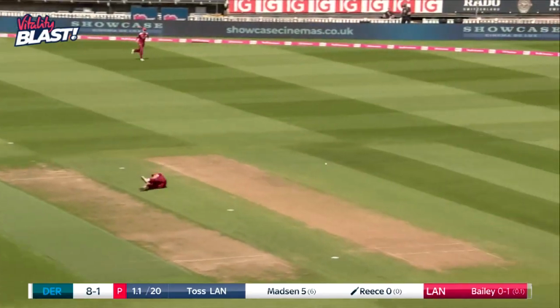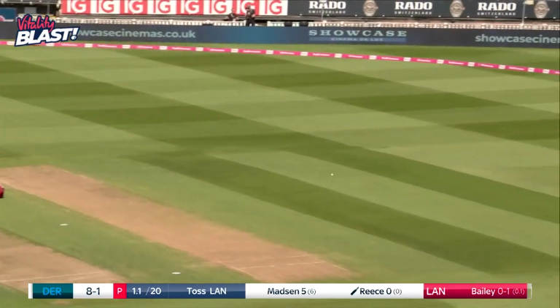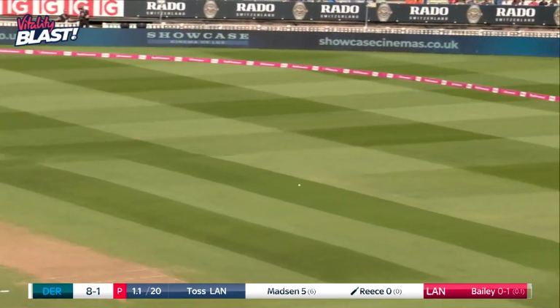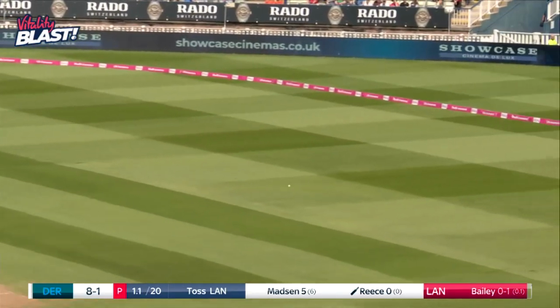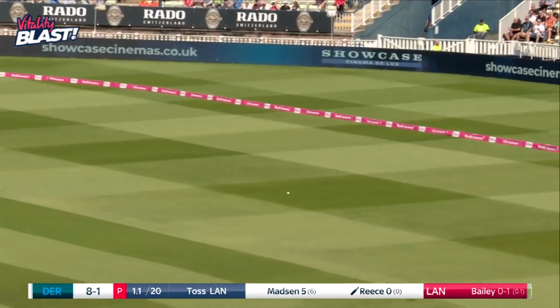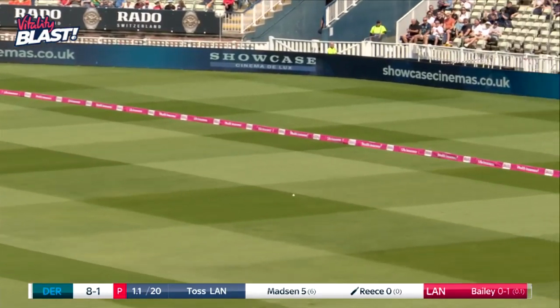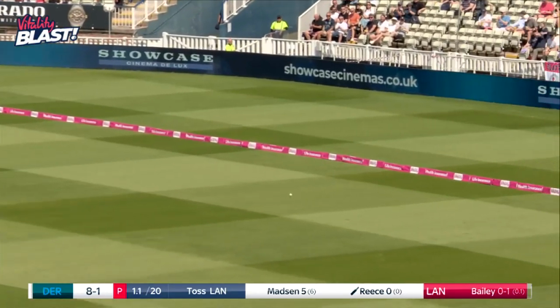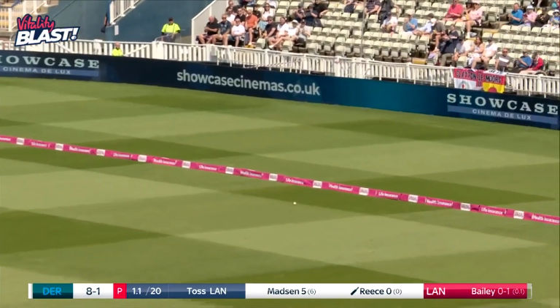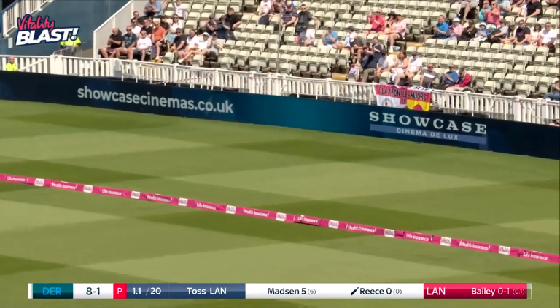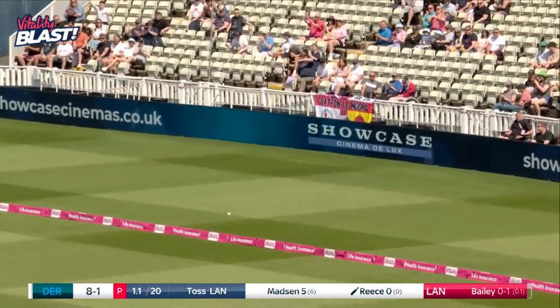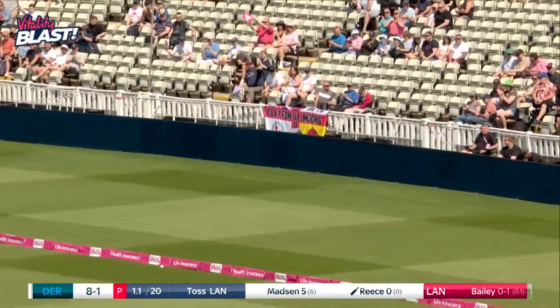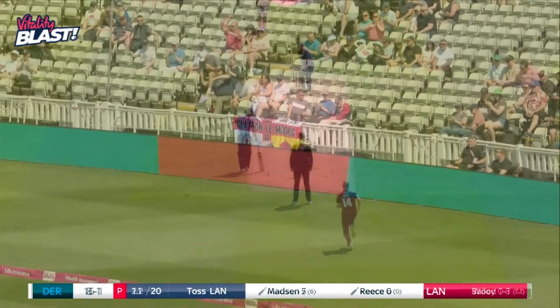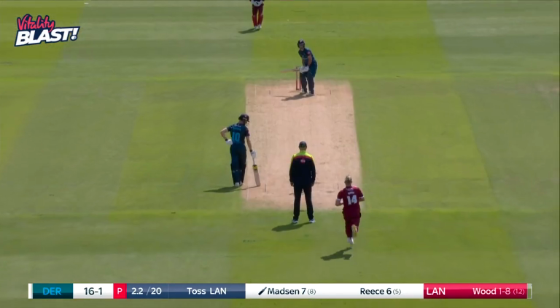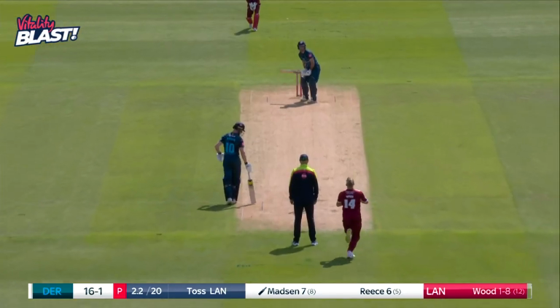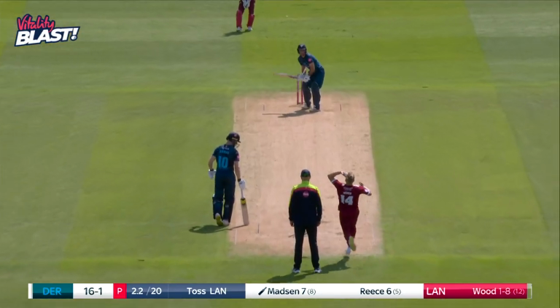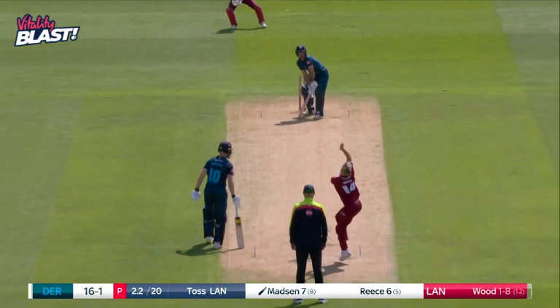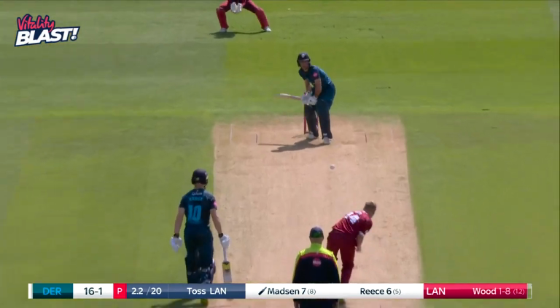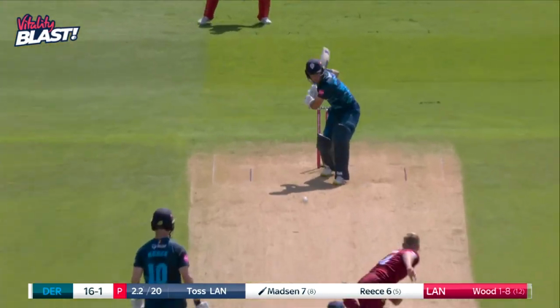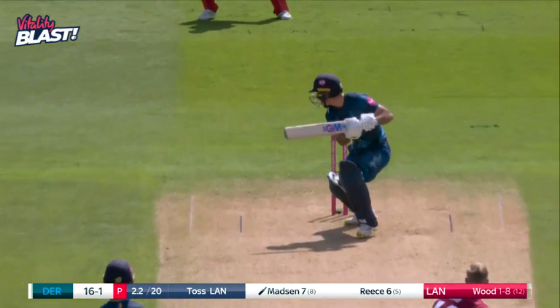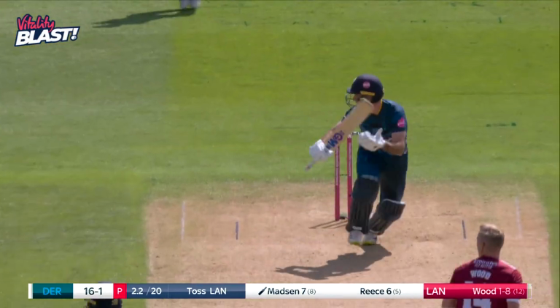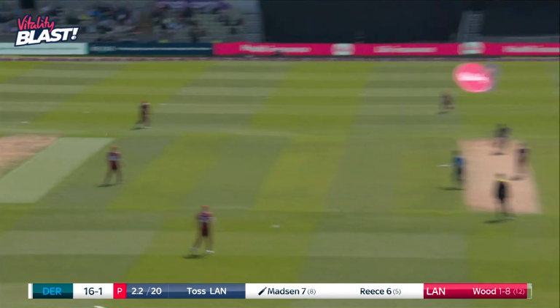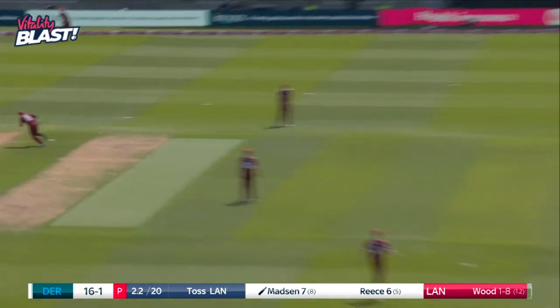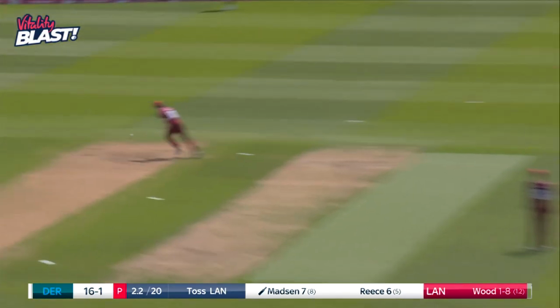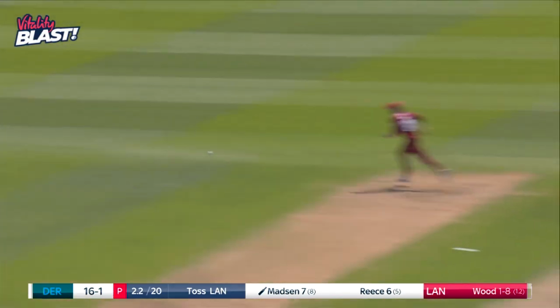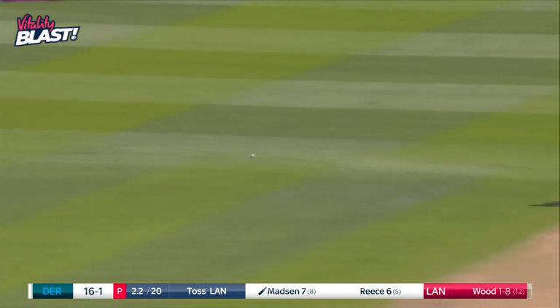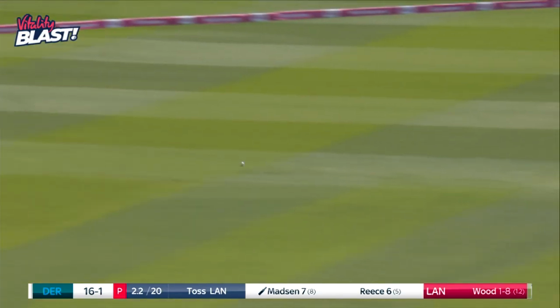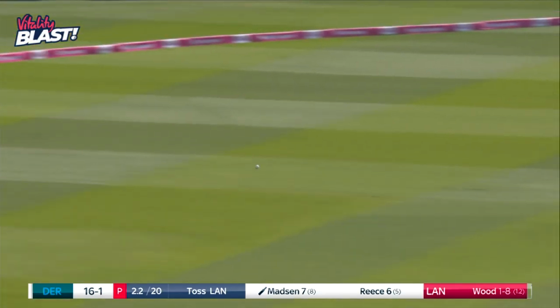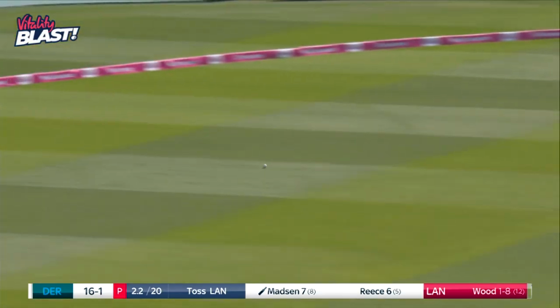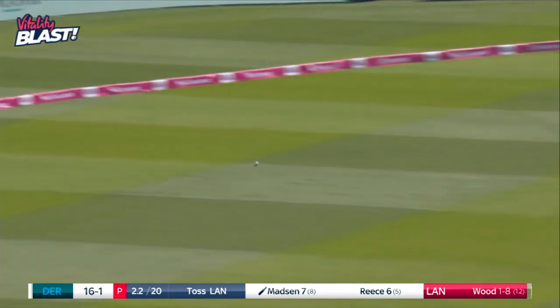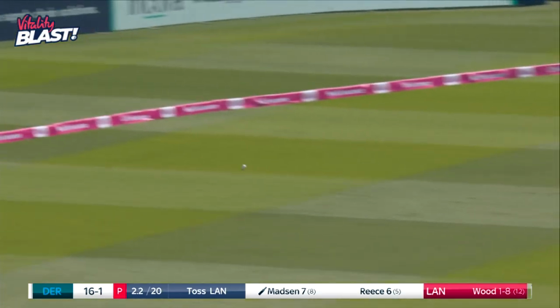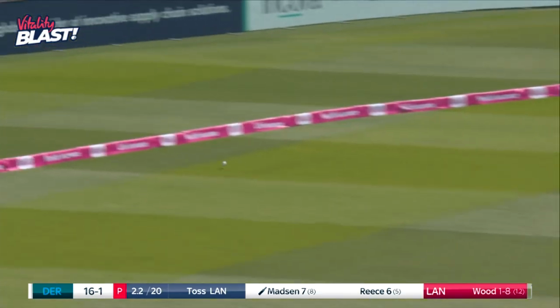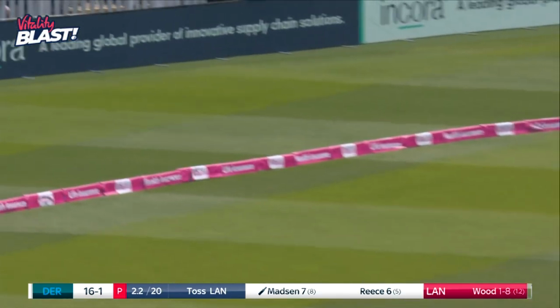Left-handers love it out there — any width they will pounce on it. Cut beautifully, fraction wide.